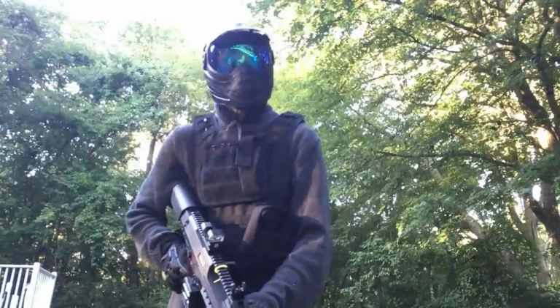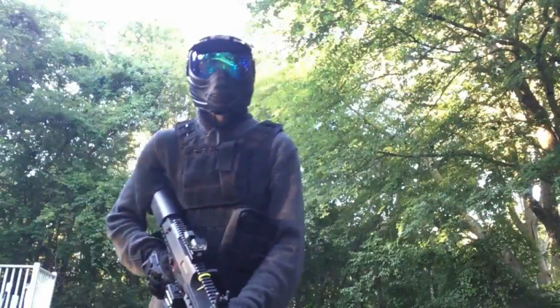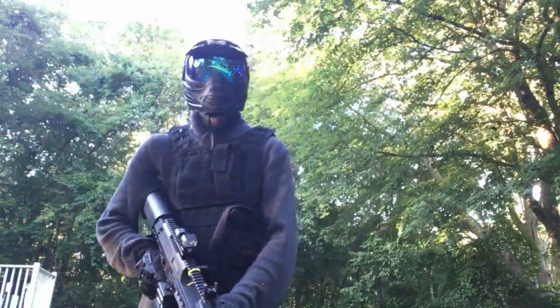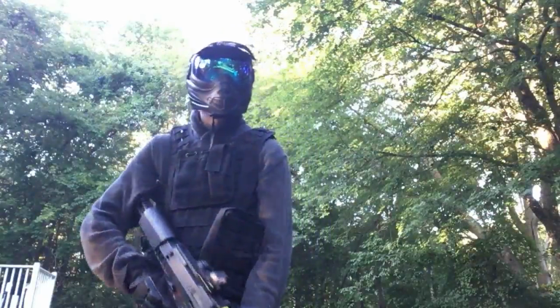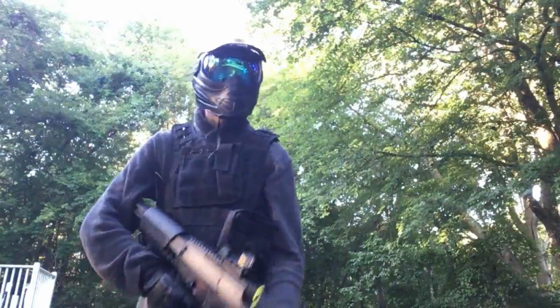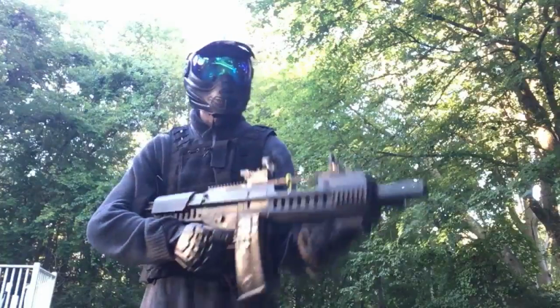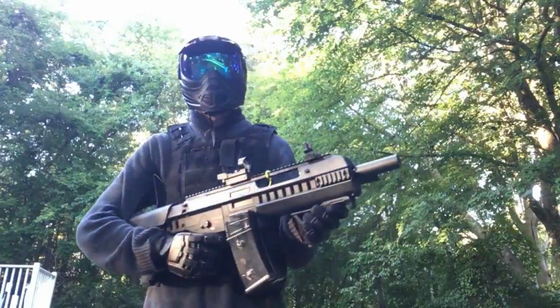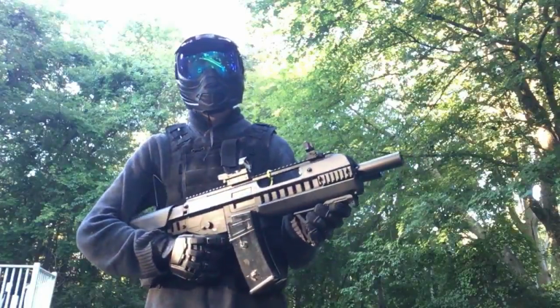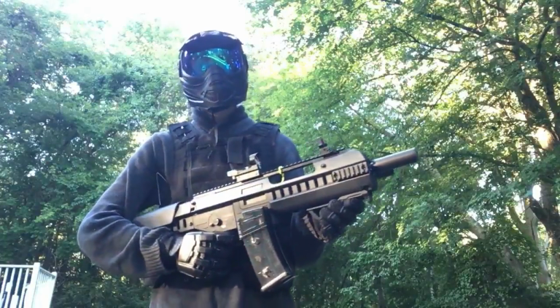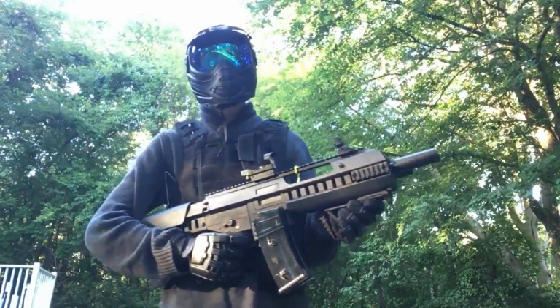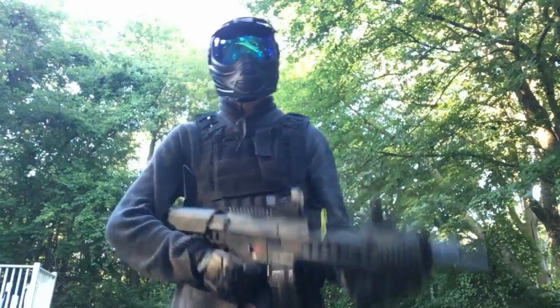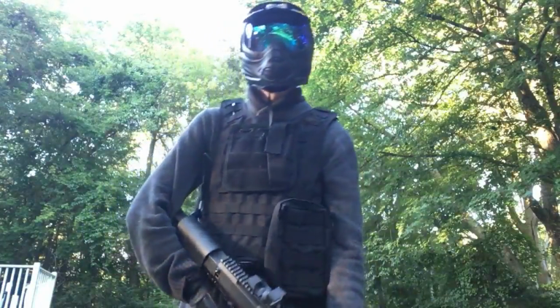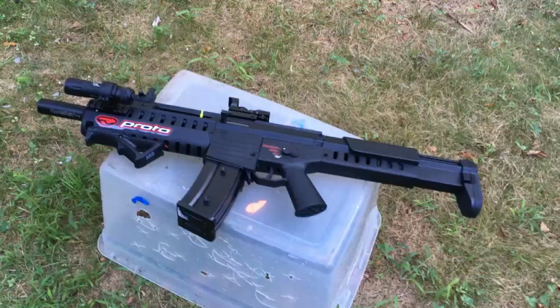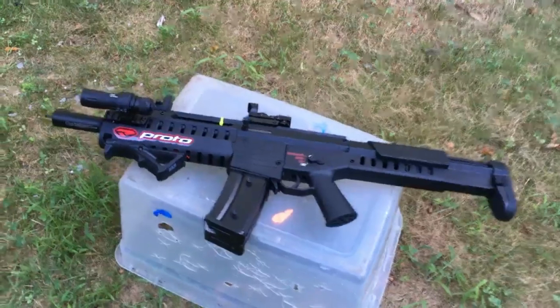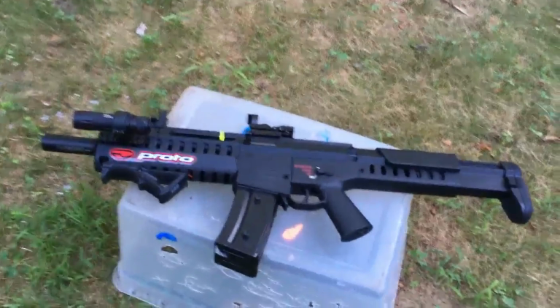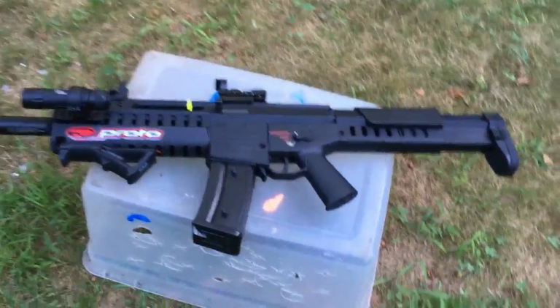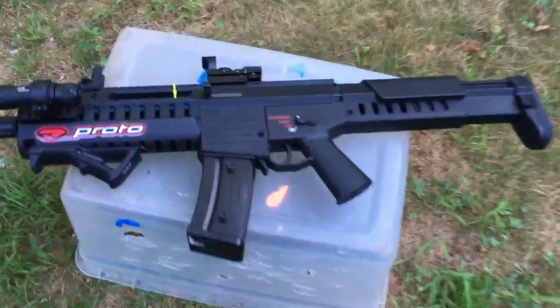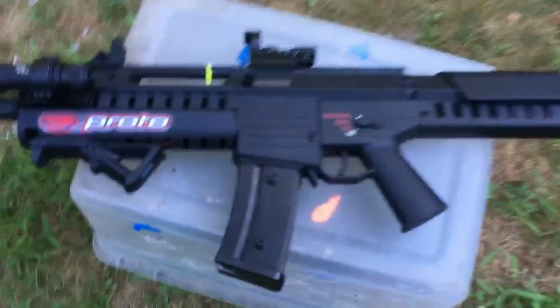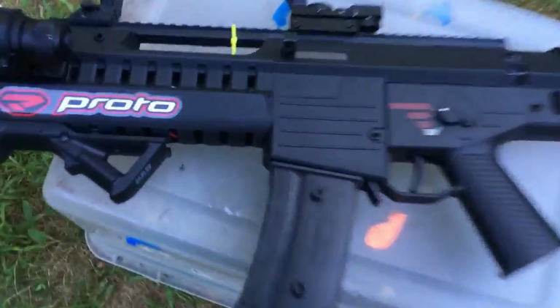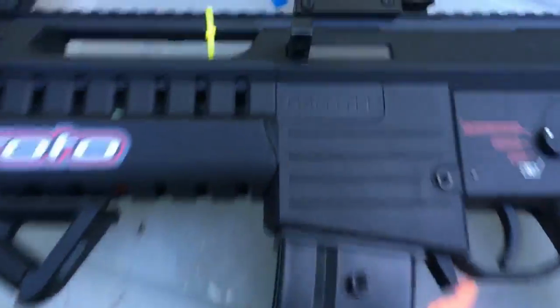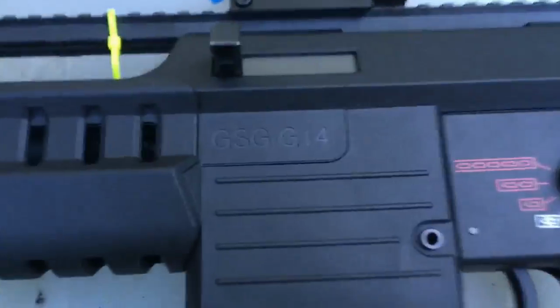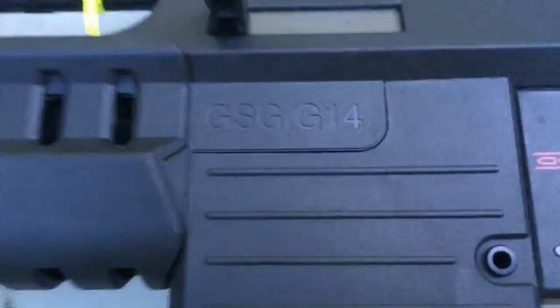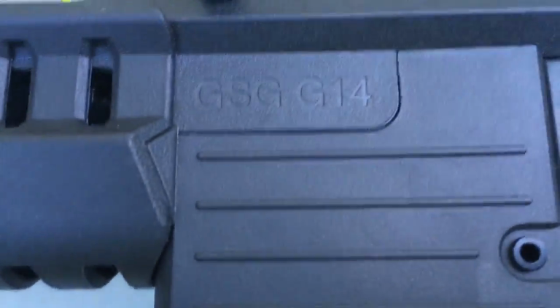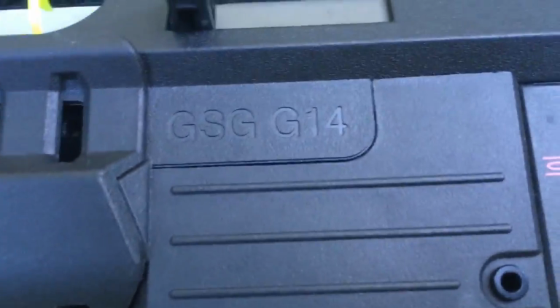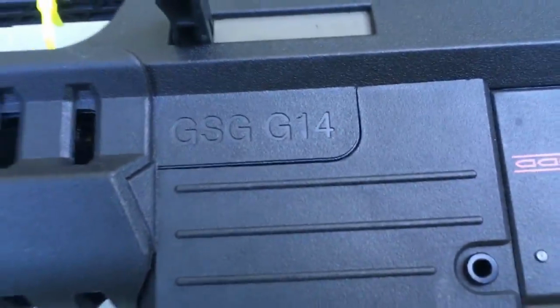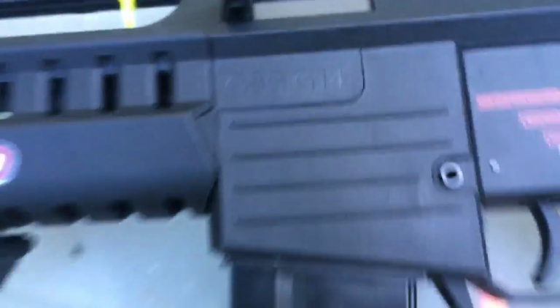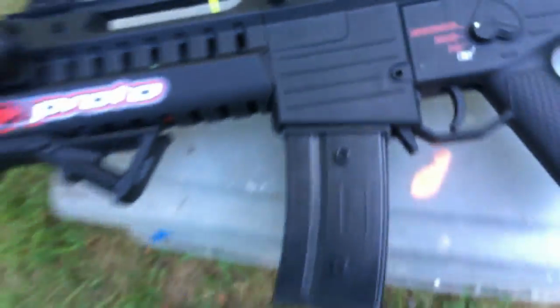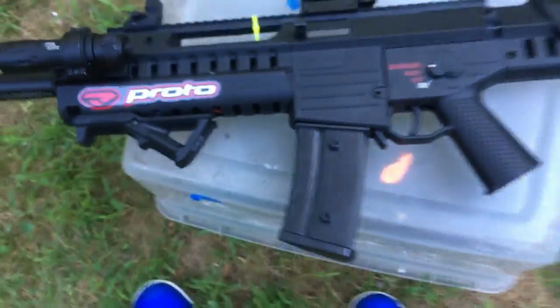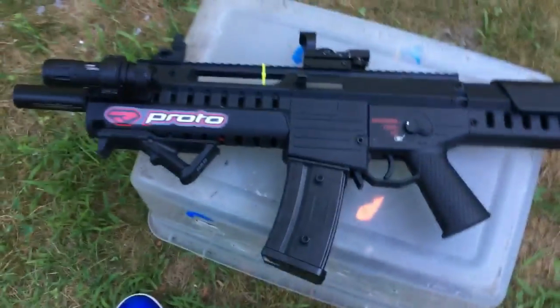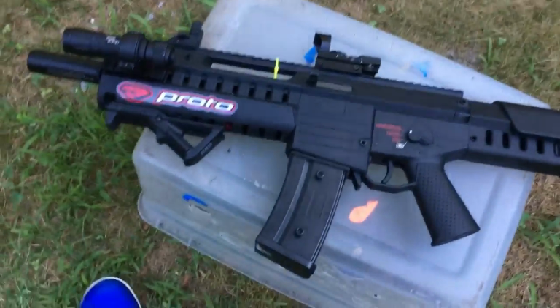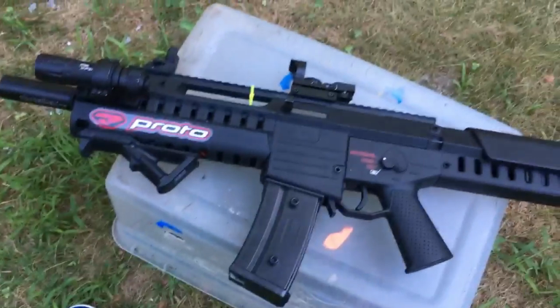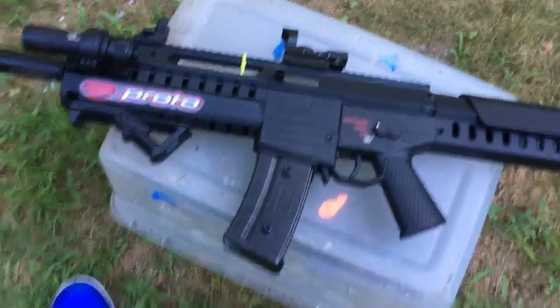Anyway, the moment we've all been waiting for — this gun. The gun I'm rocking is a GSG V14. You can see it right there. I love this gun so much.